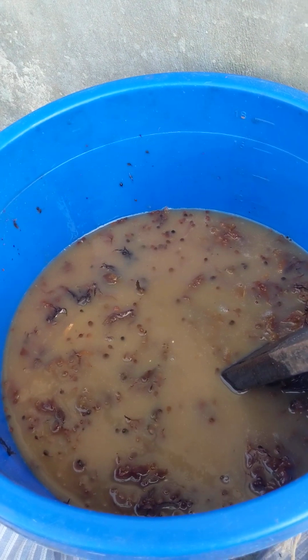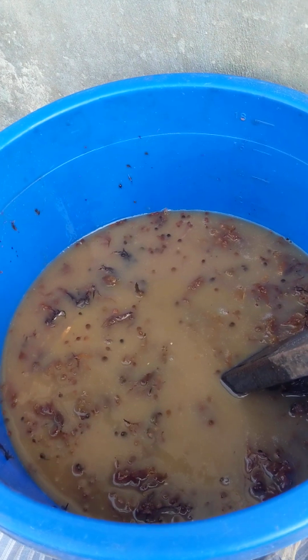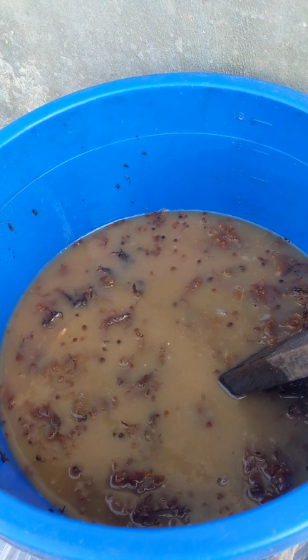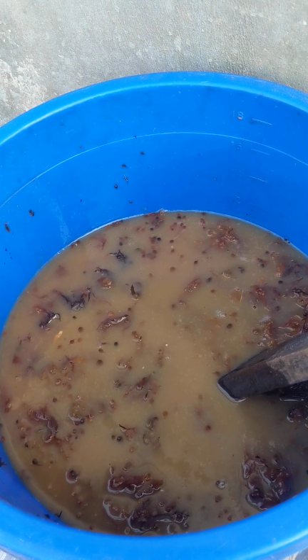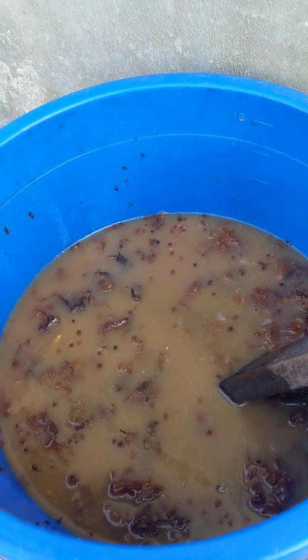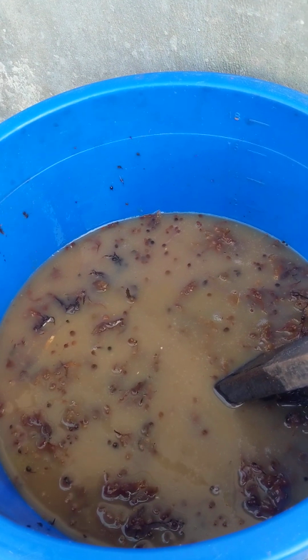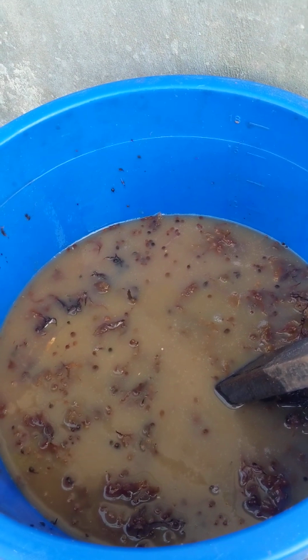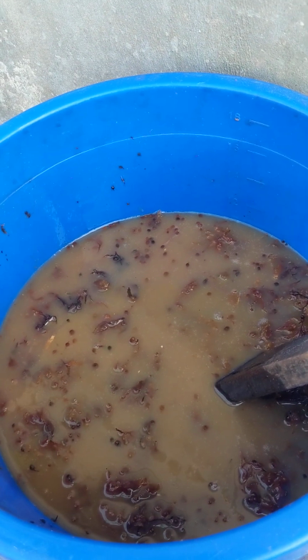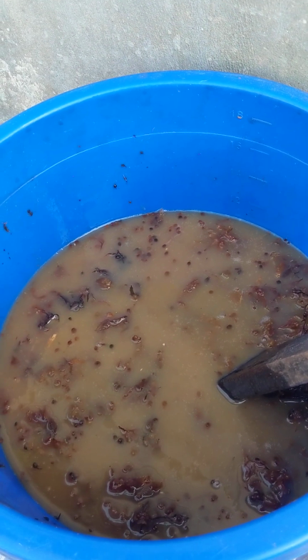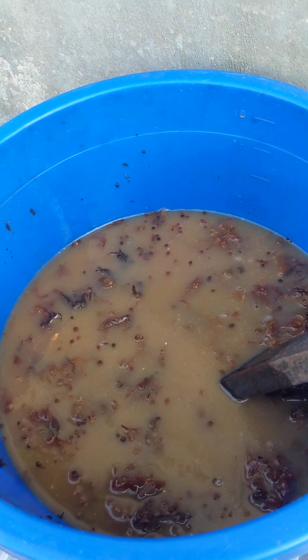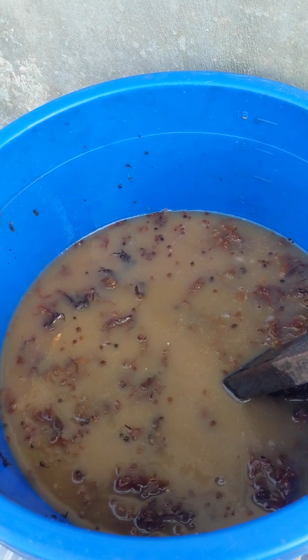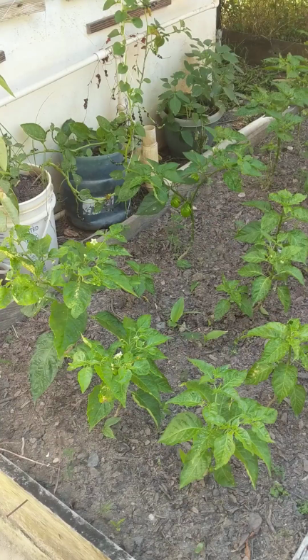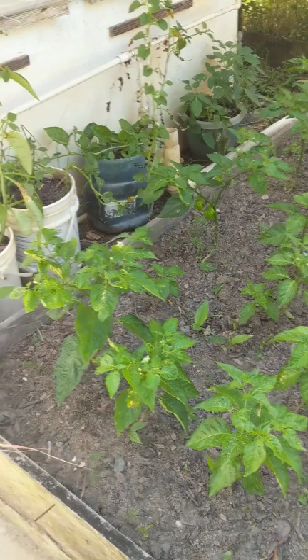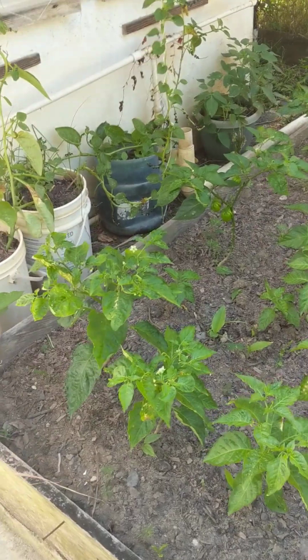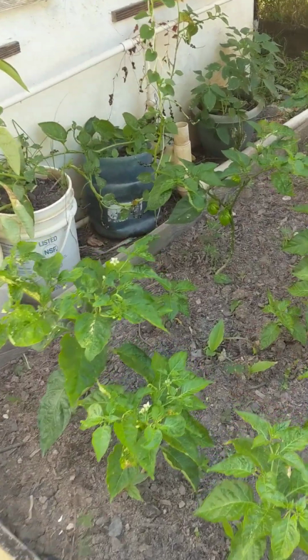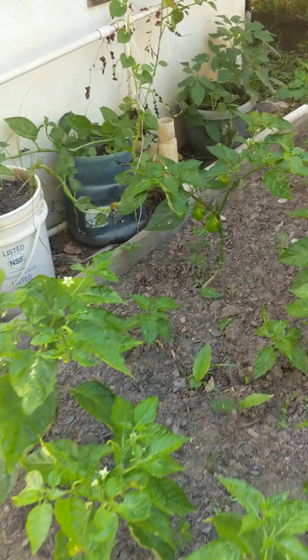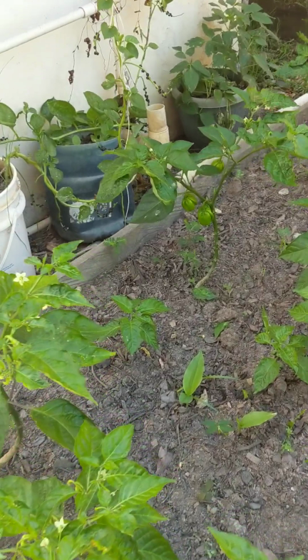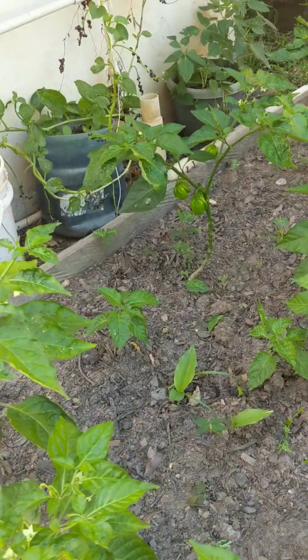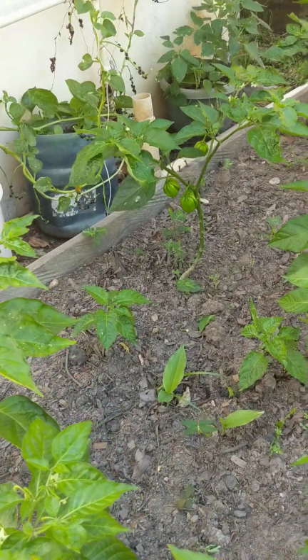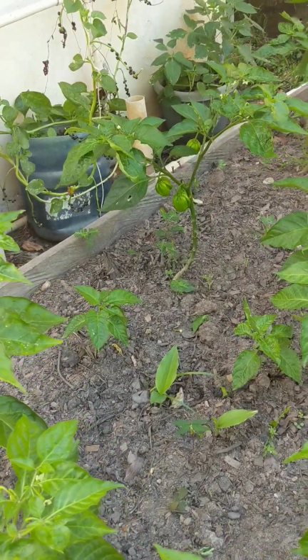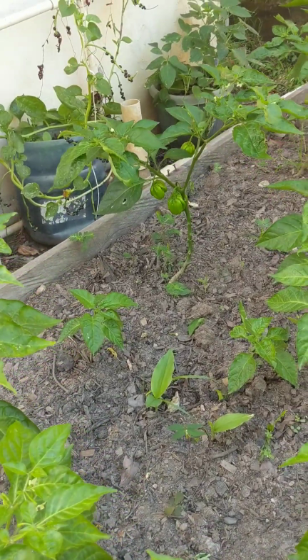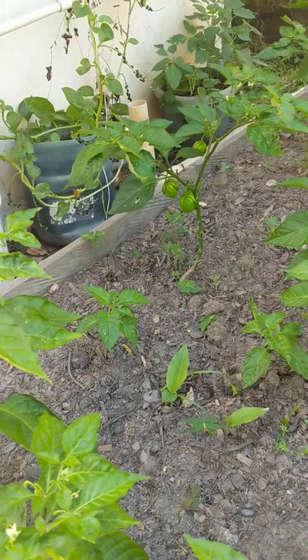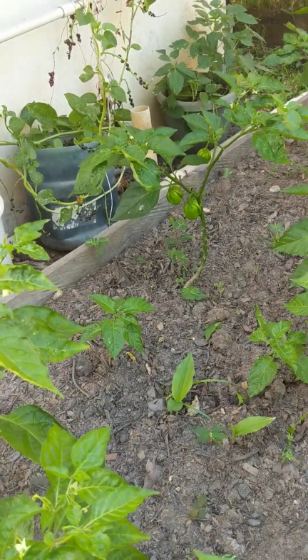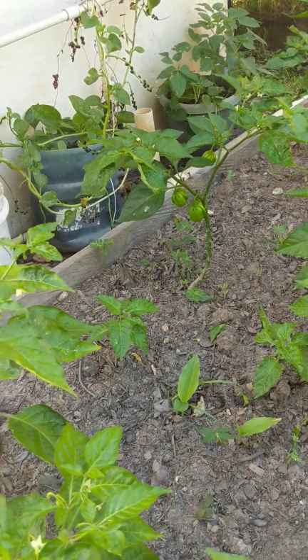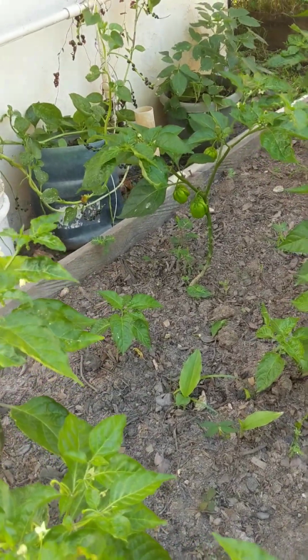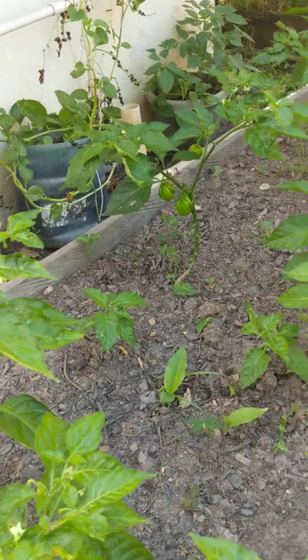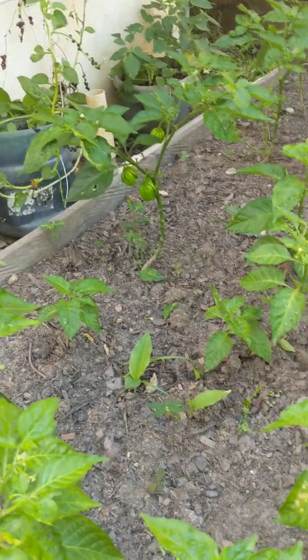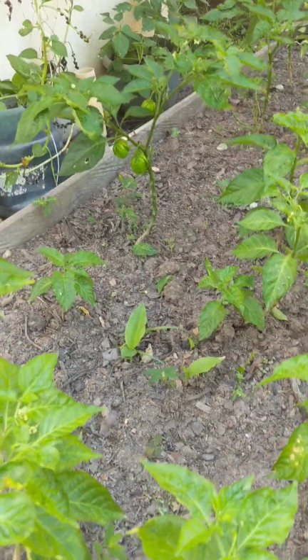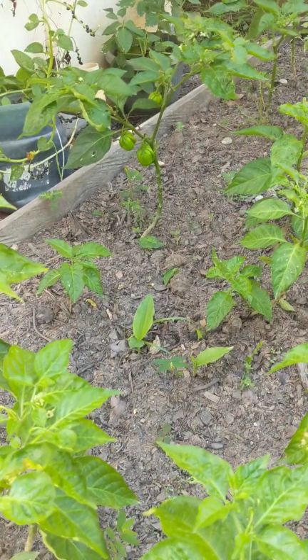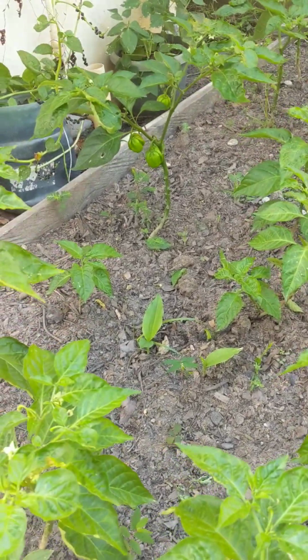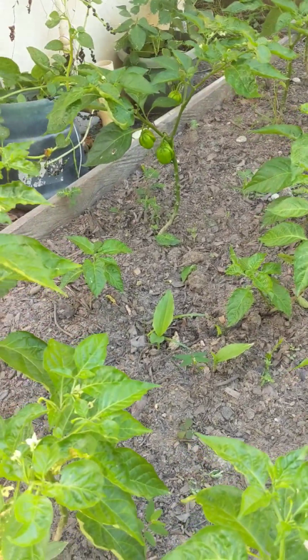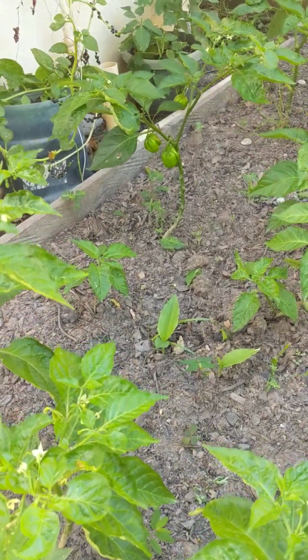I tried it yesterday and the plants are good. These are the peppers with the compost seaweed.